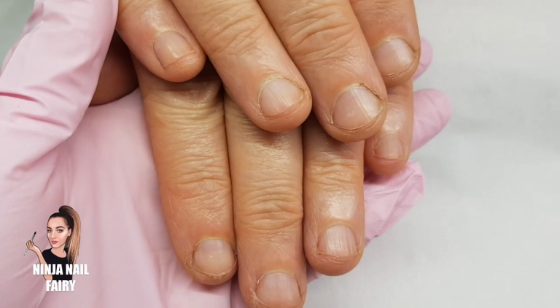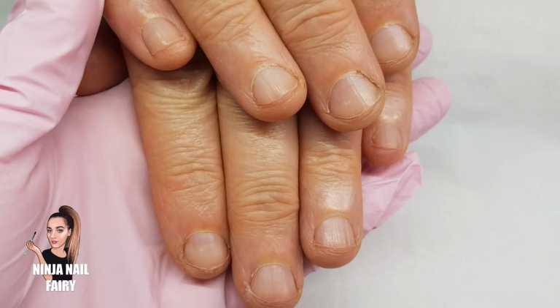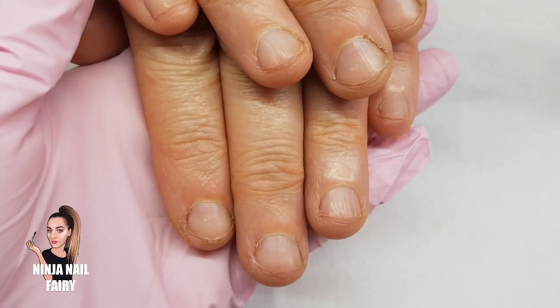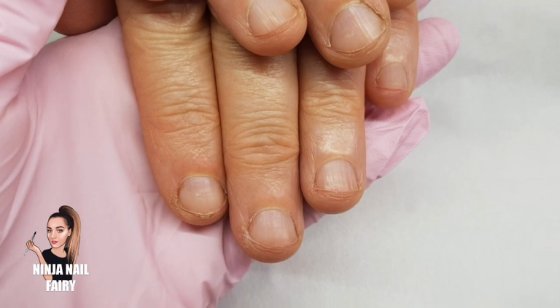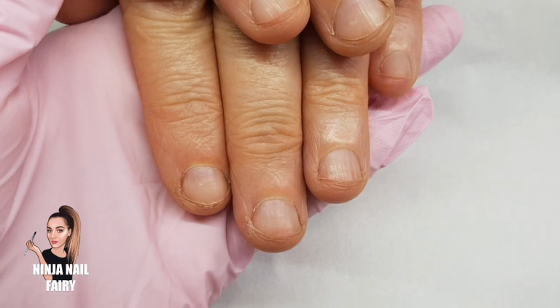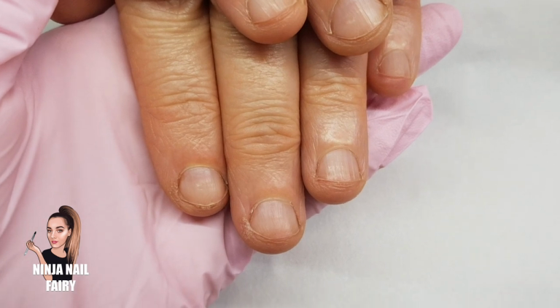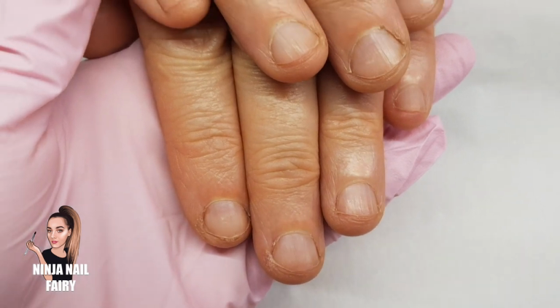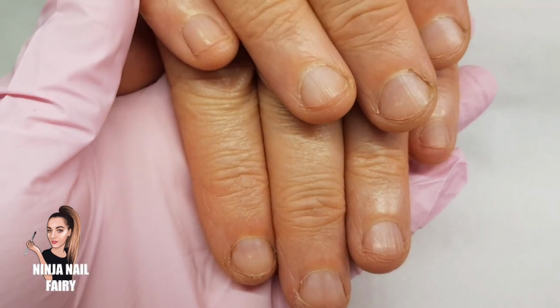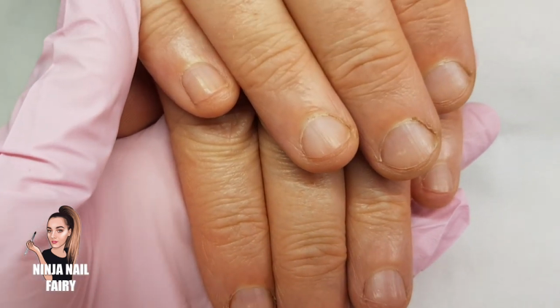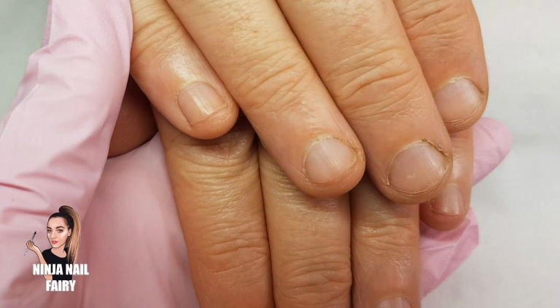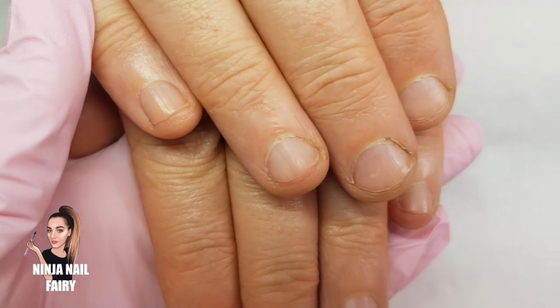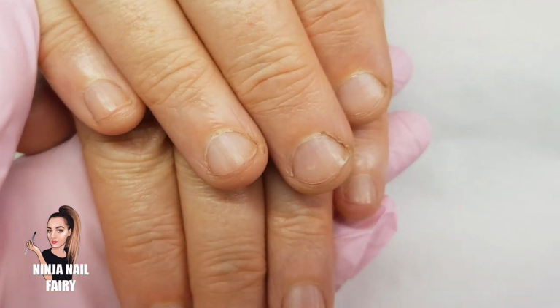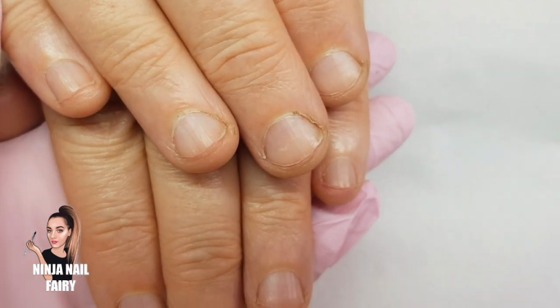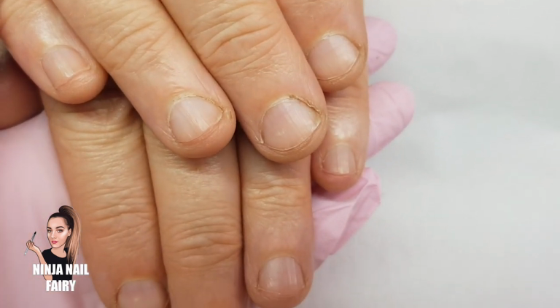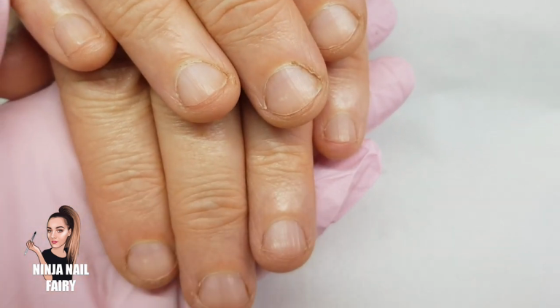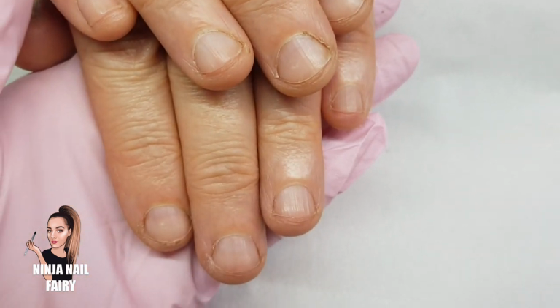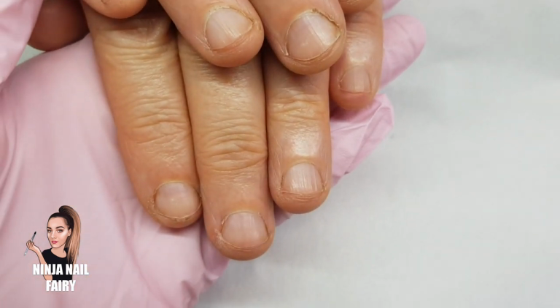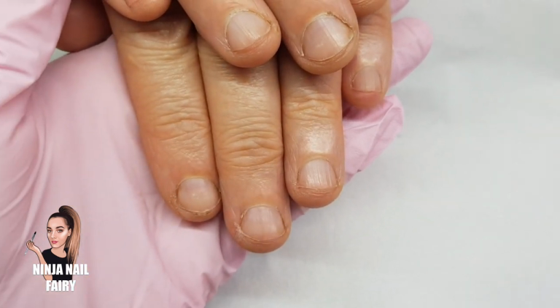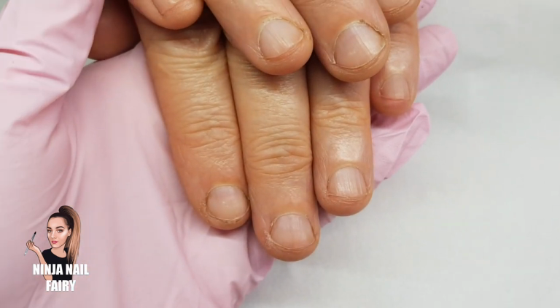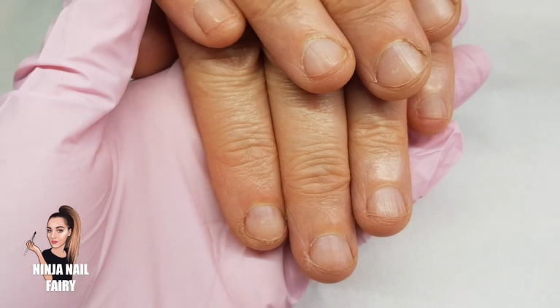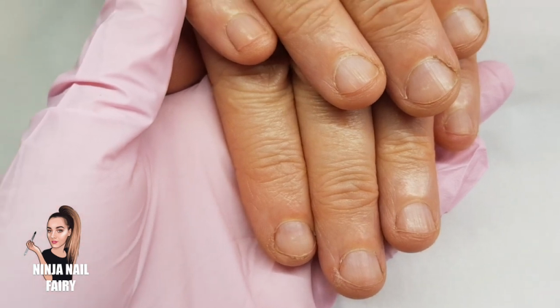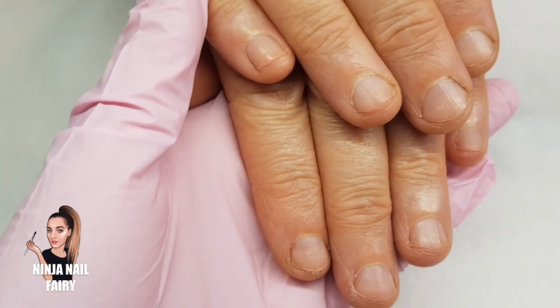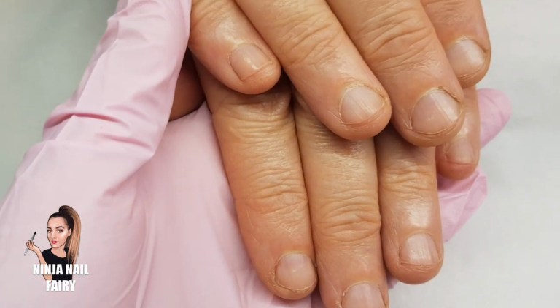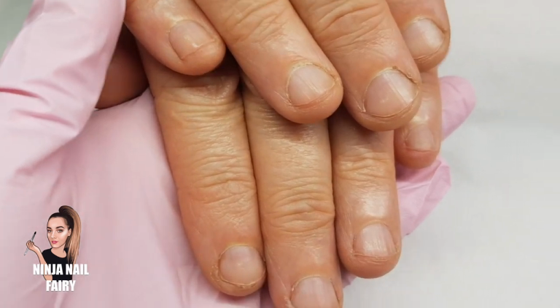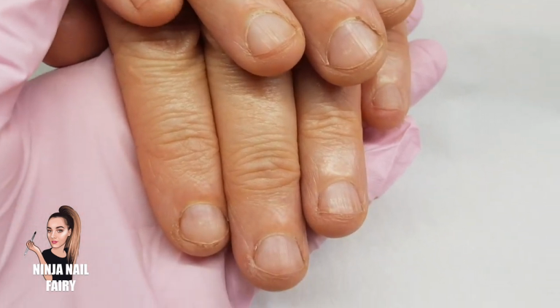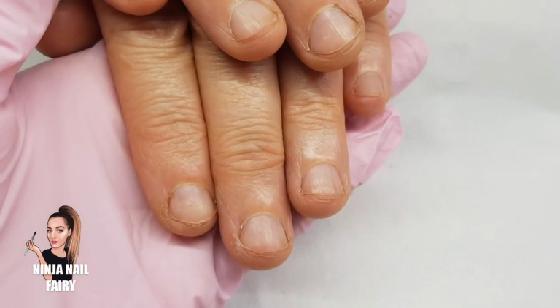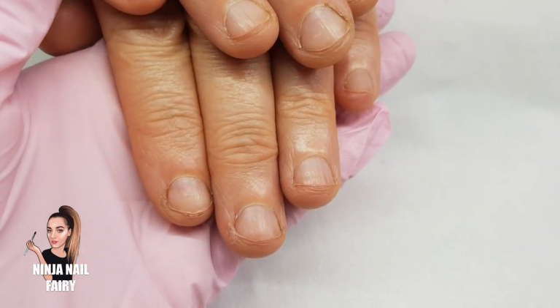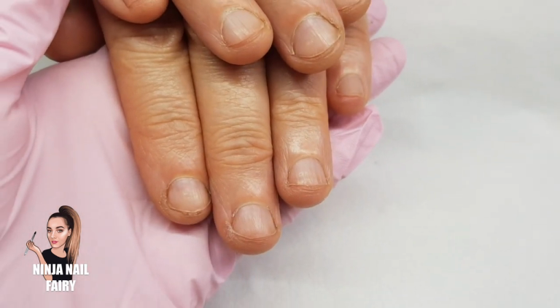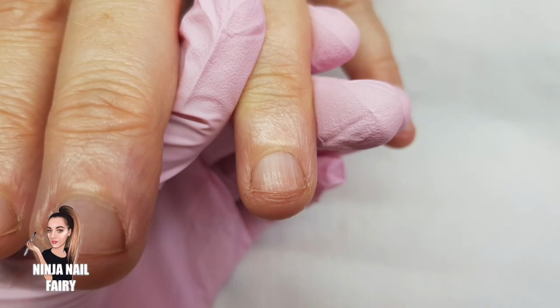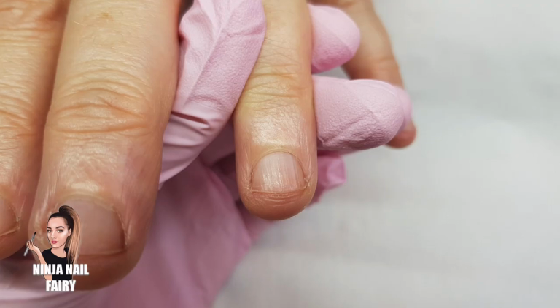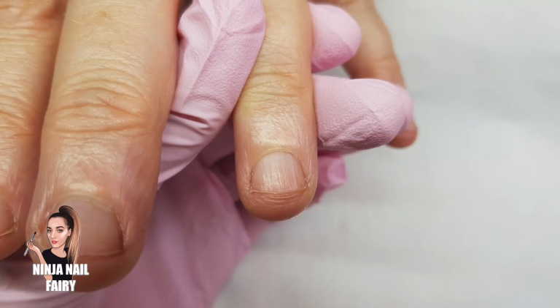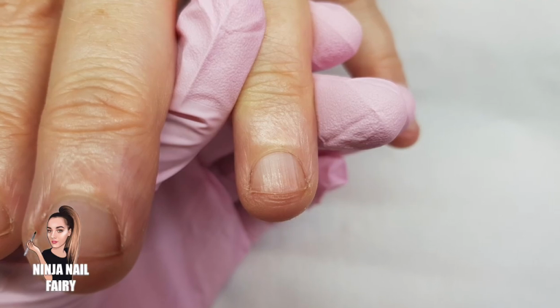Hey you guys, welcome back to another video. So today we are going to be transforming my friend's nails and they are super short.